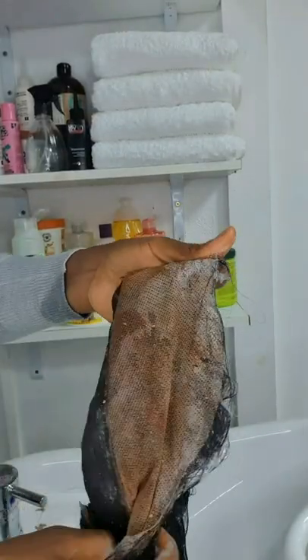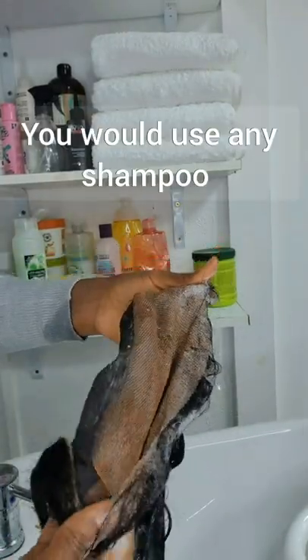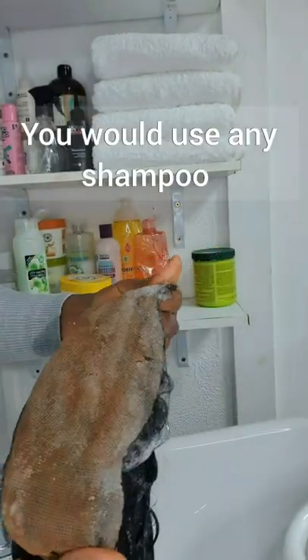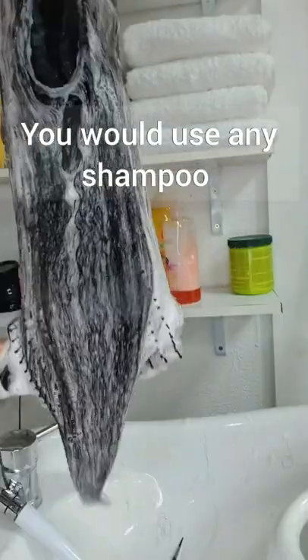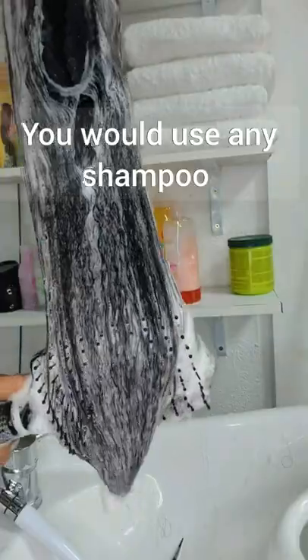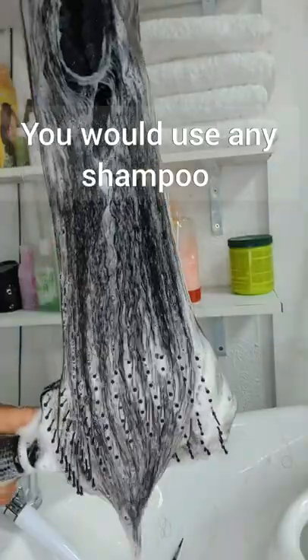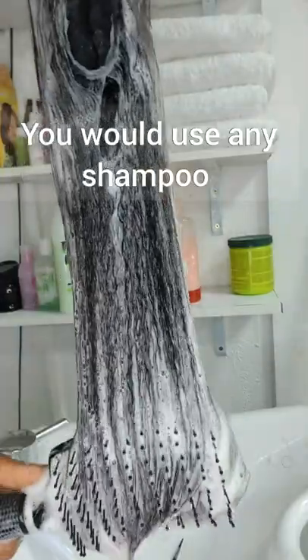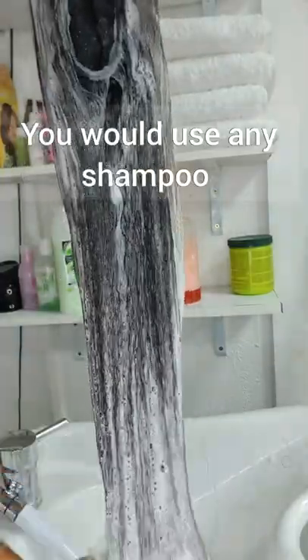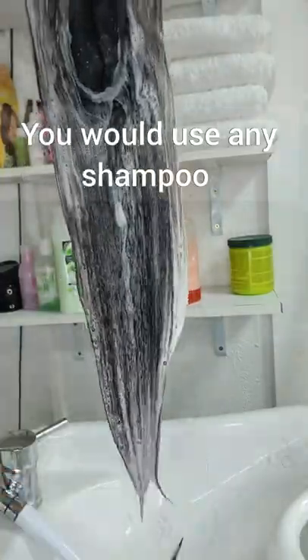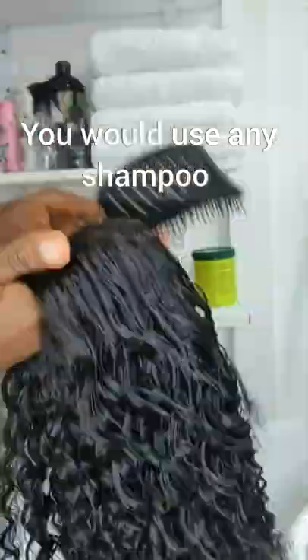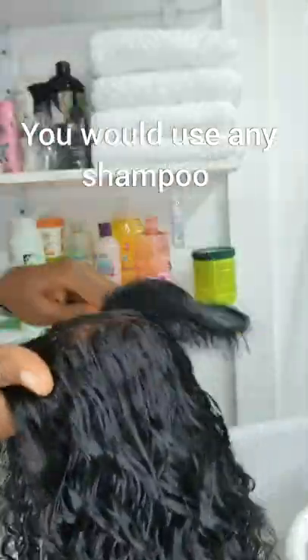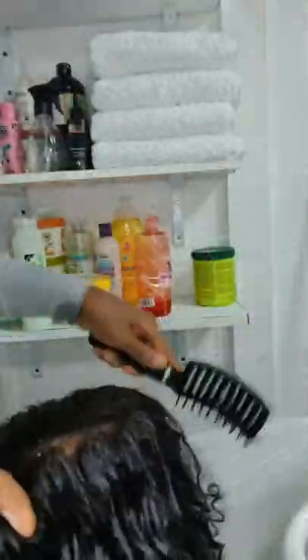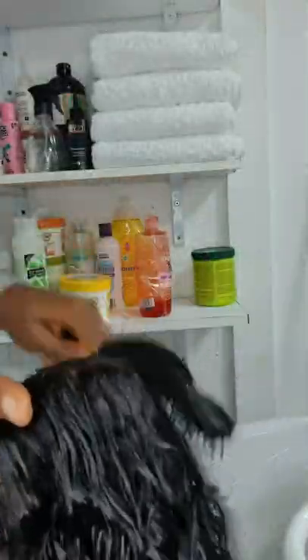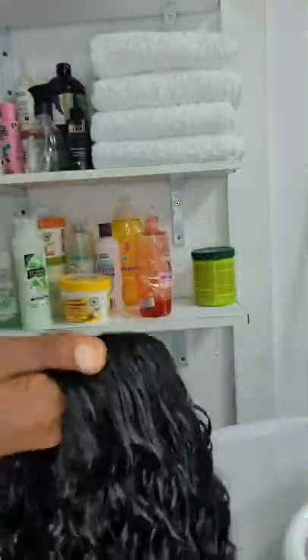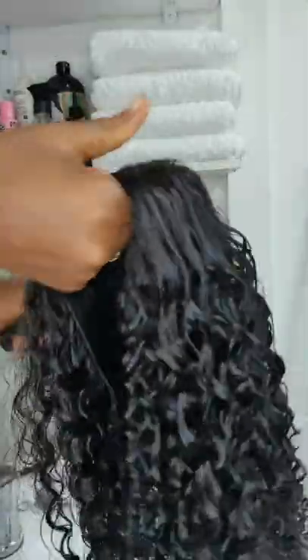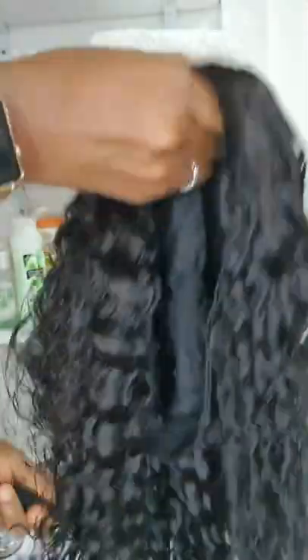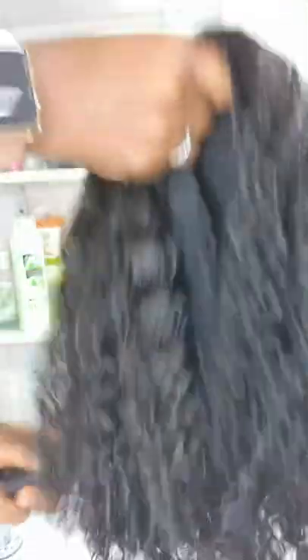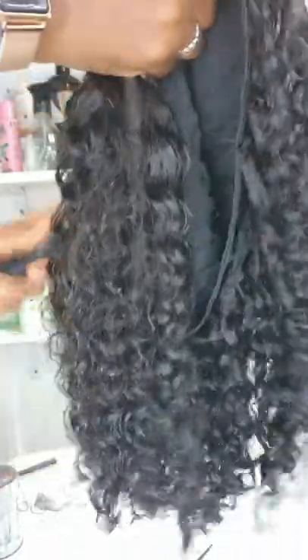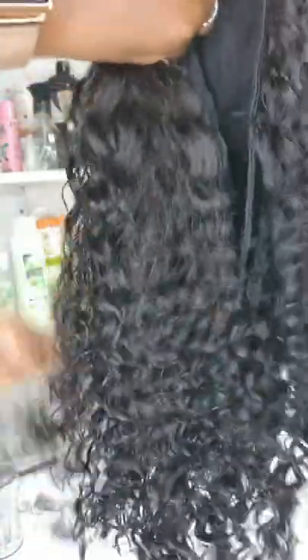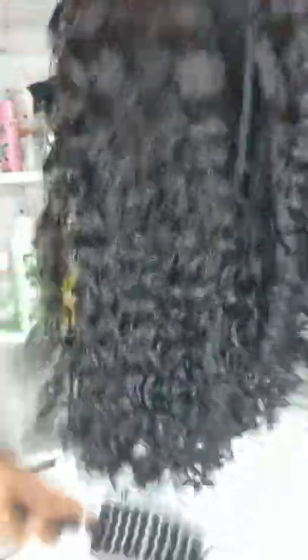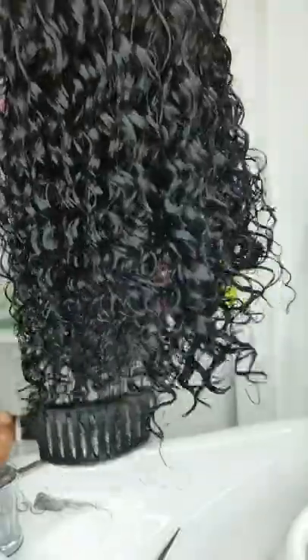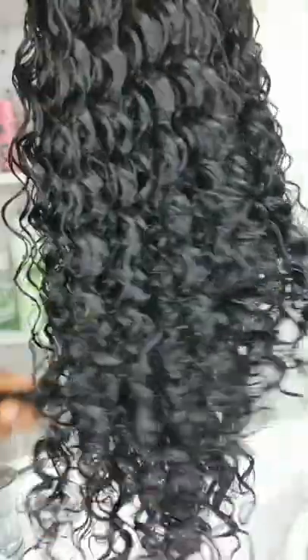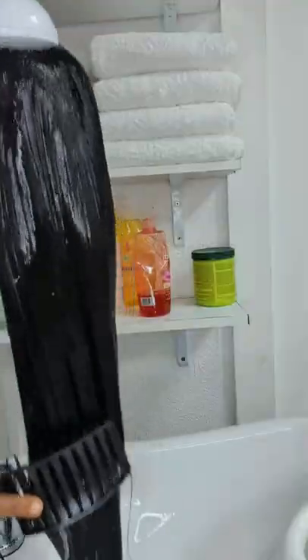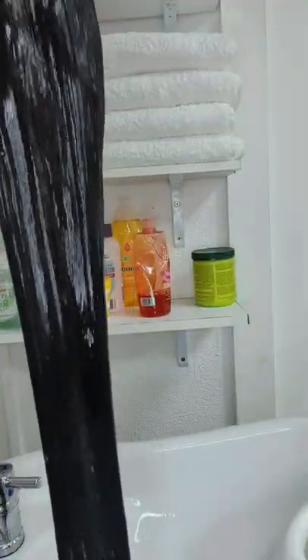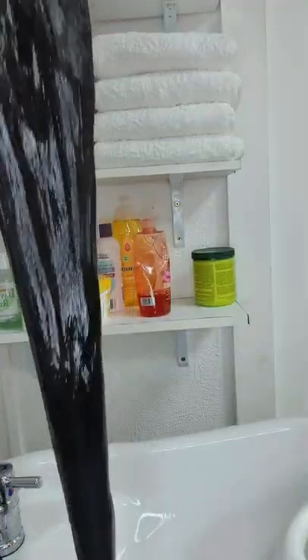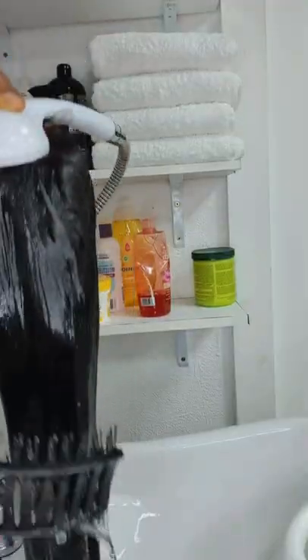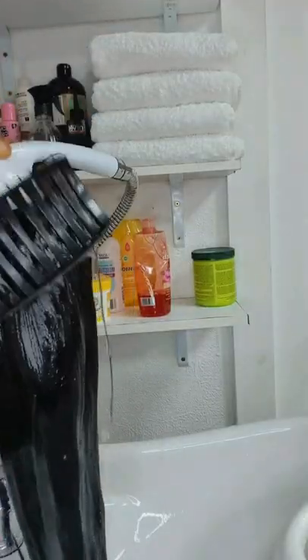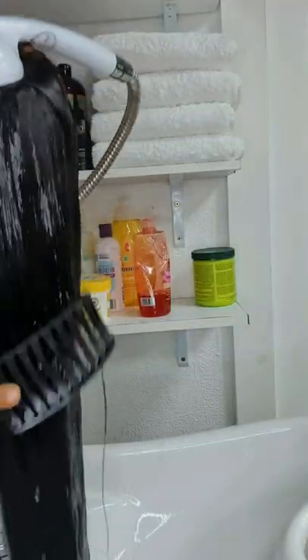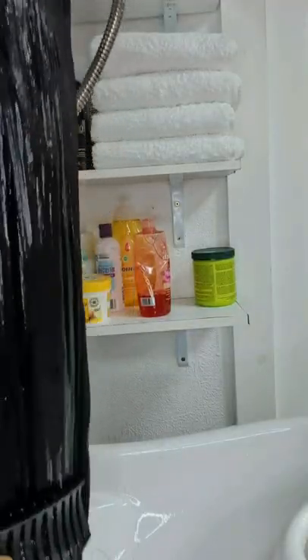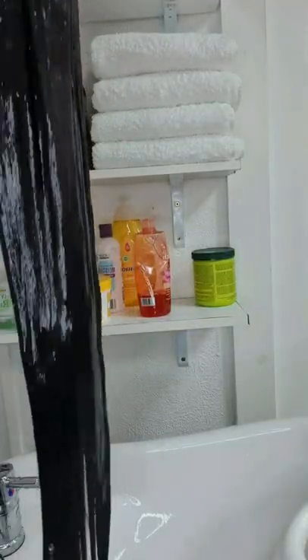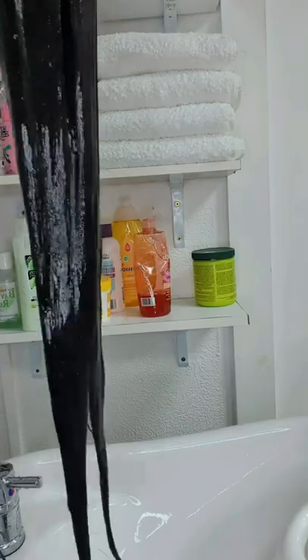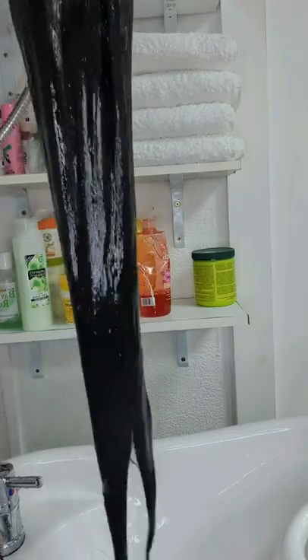That will remove everything. Once you finish, go in with shampoo. You can detangle while shampooing, or after shampoo you can detangle your hair like that, or while using the shower you can also detangle like that.